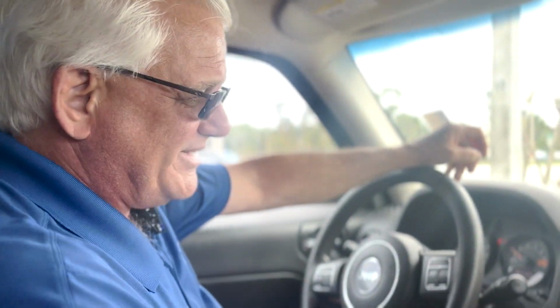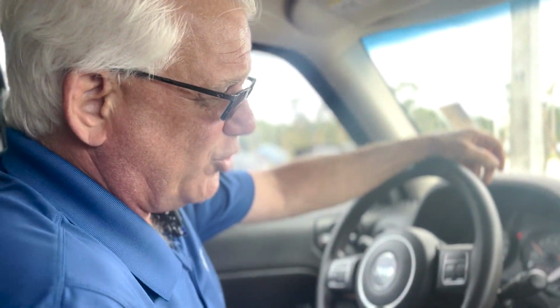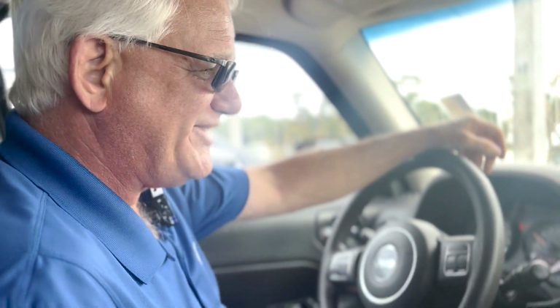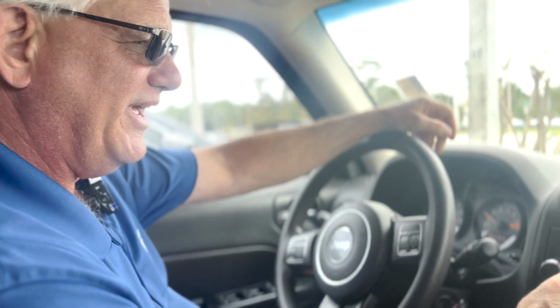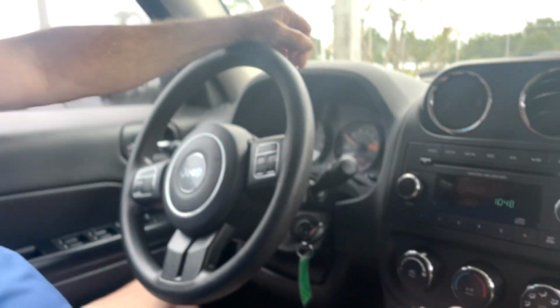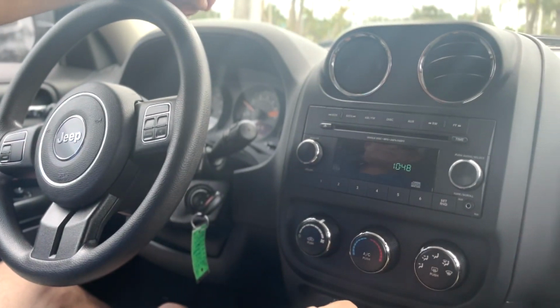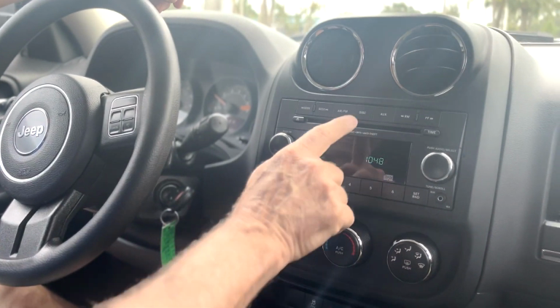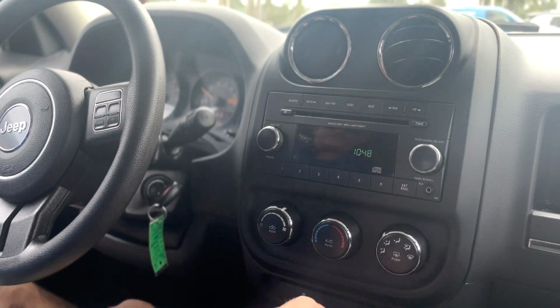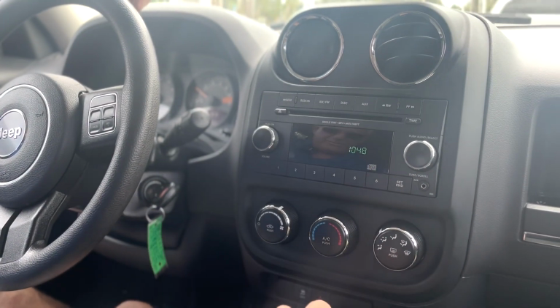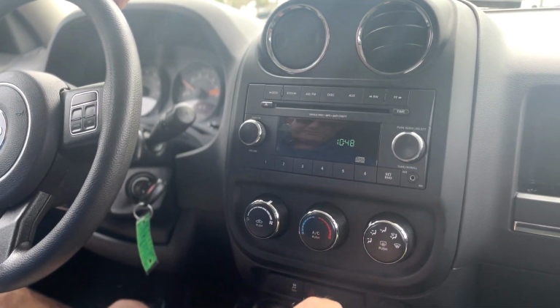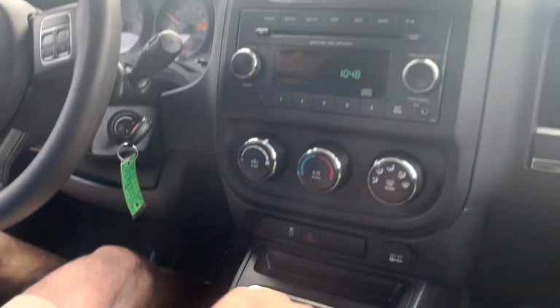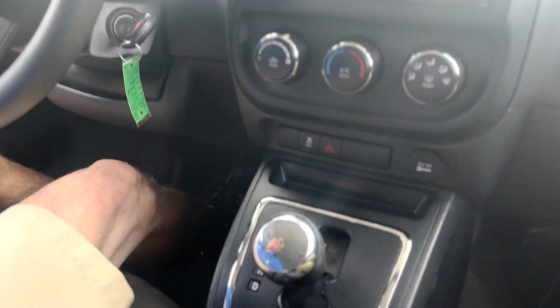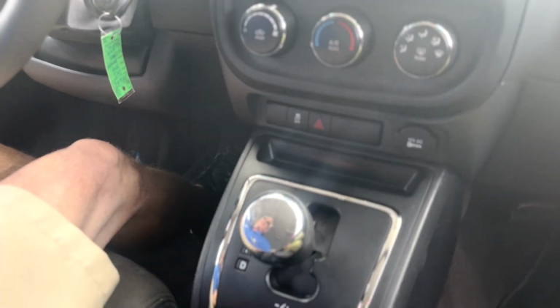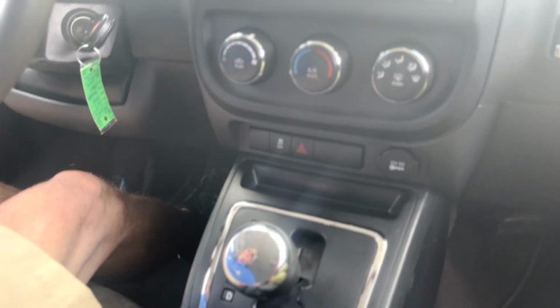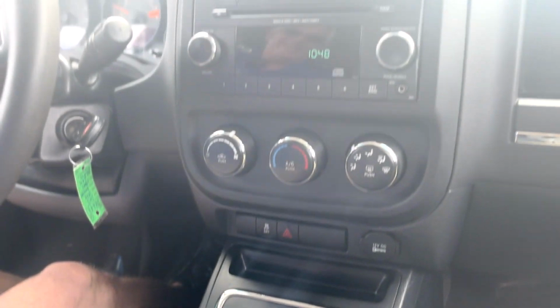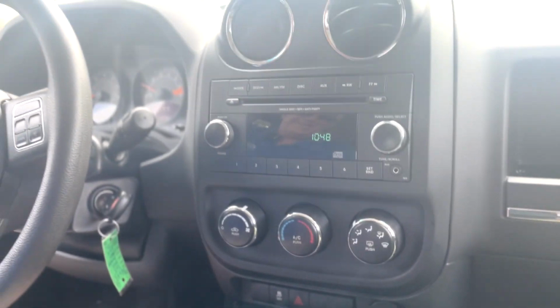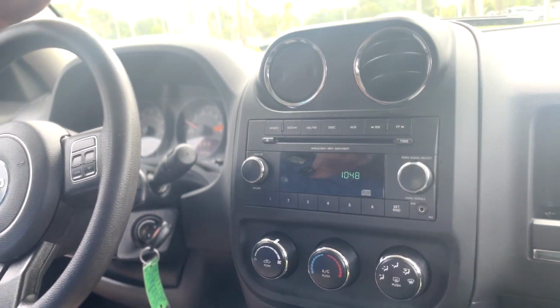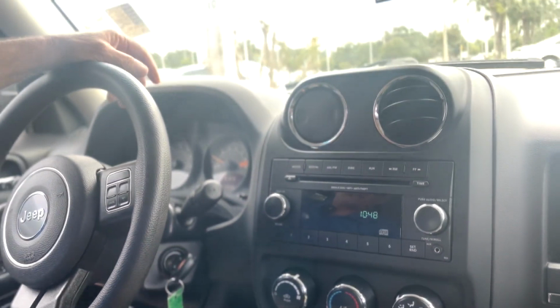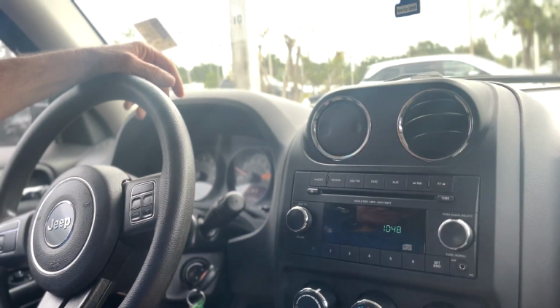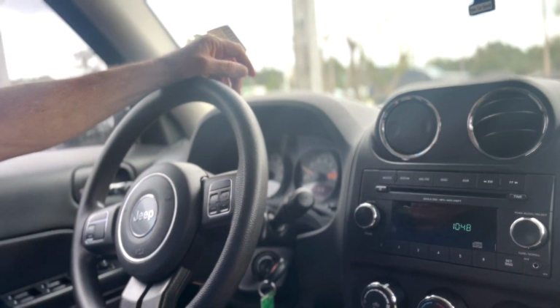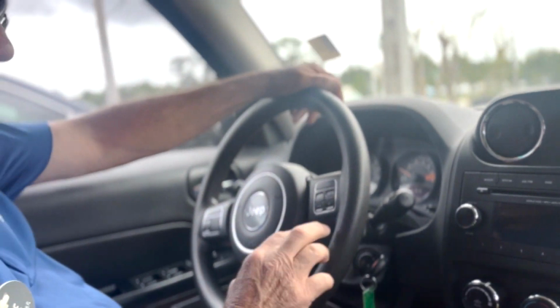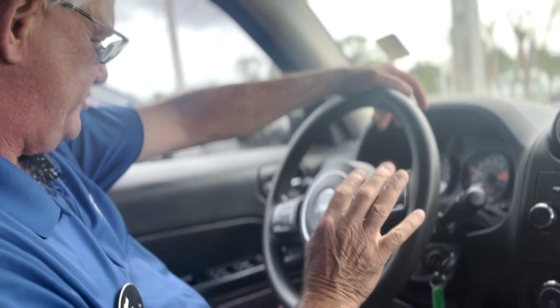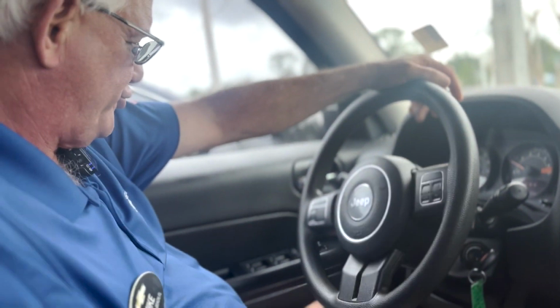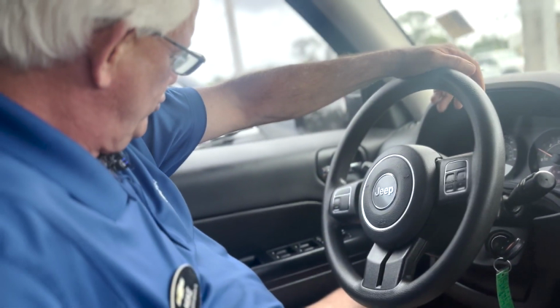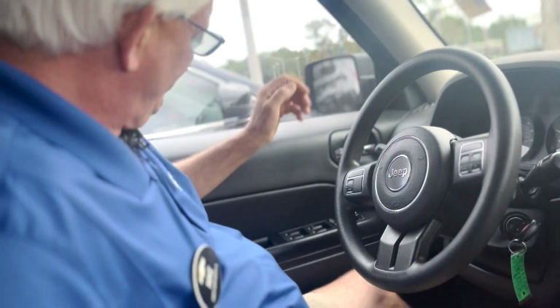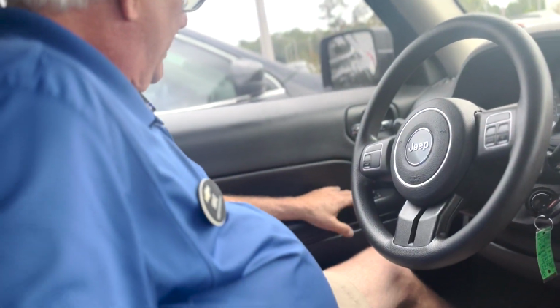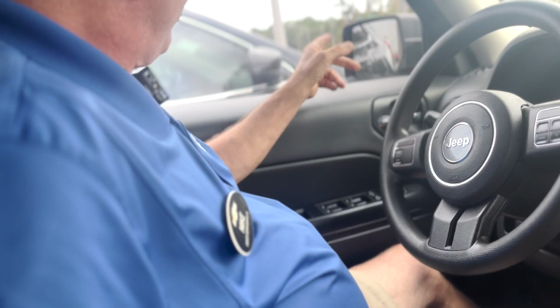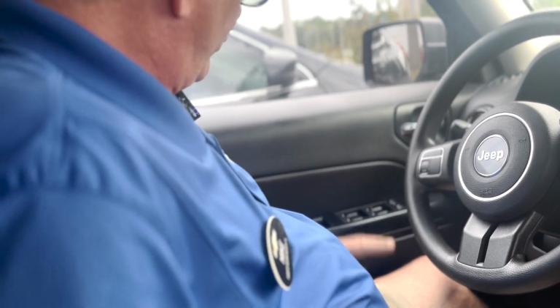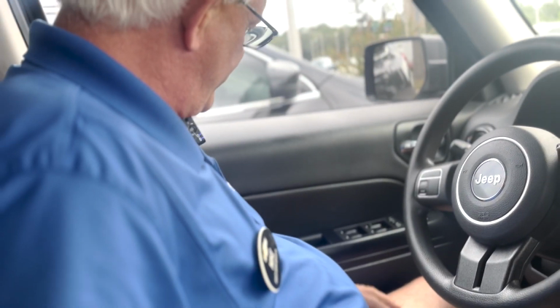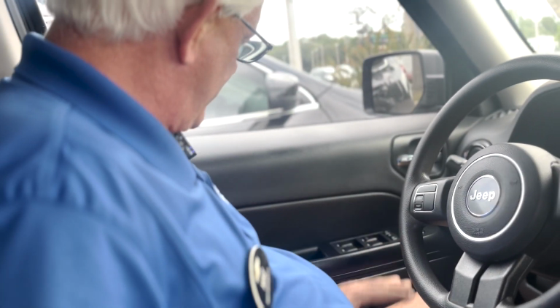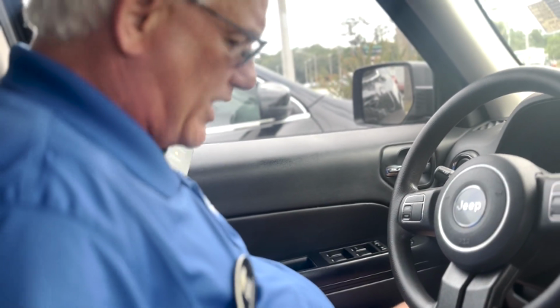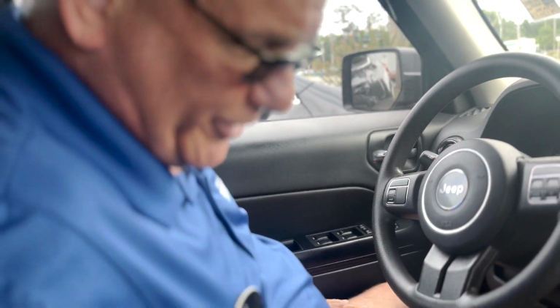Nice cold AC. AM/FM with a CD player. It's got lots of nice amenities — cruise control, power for your mirrors over here, power door locks and windows.